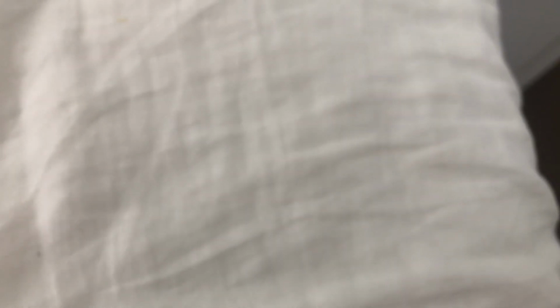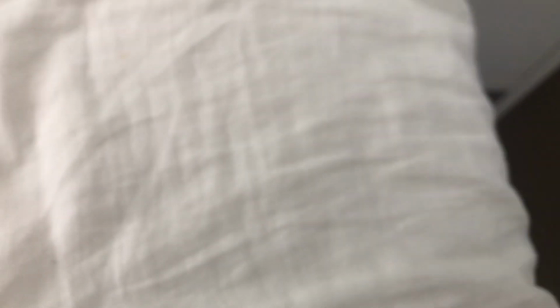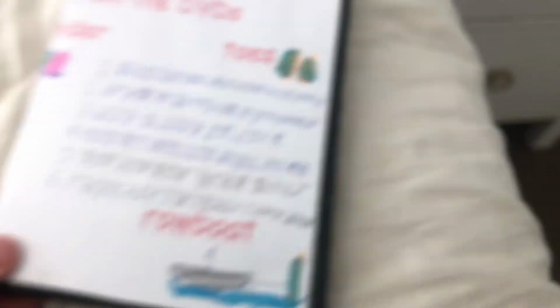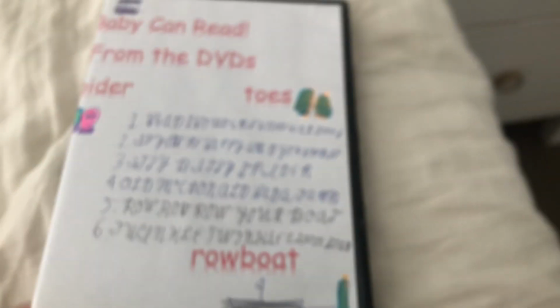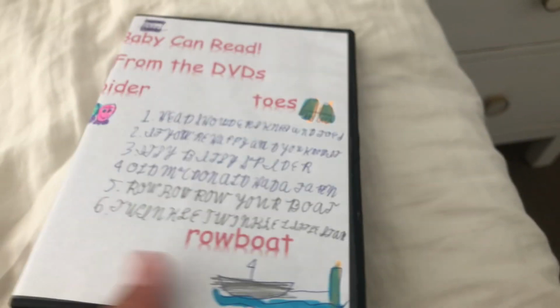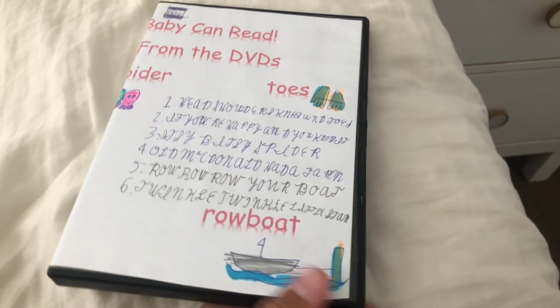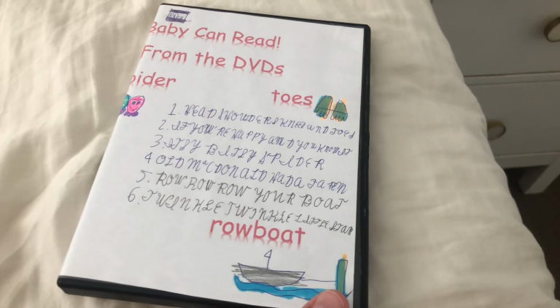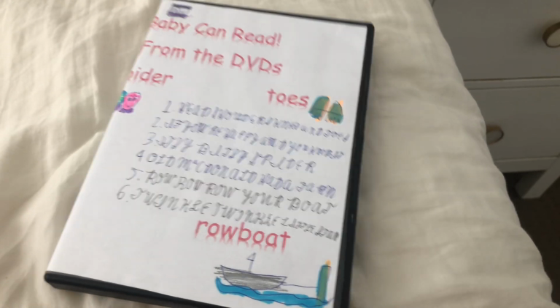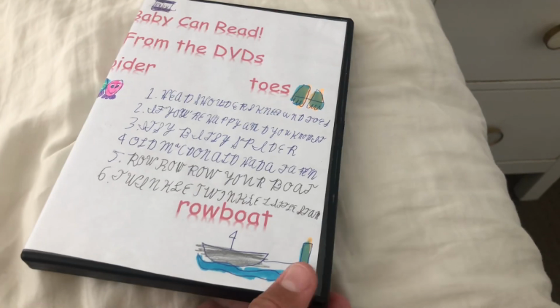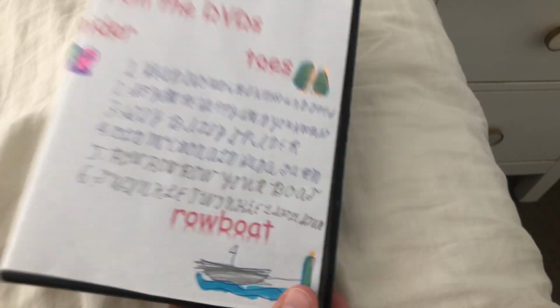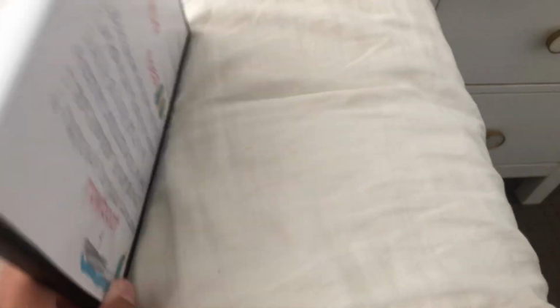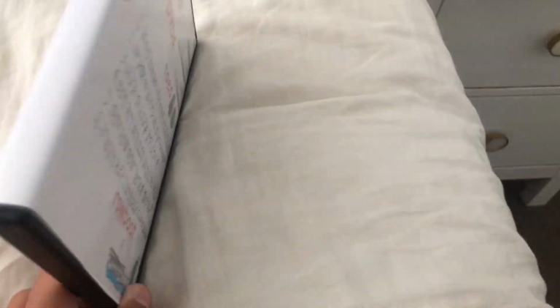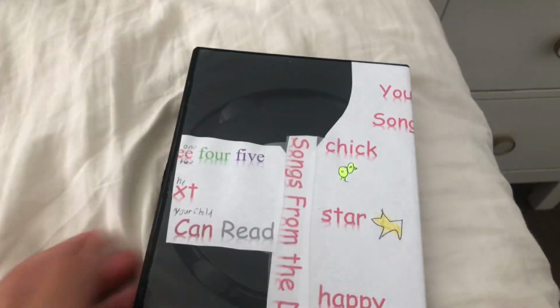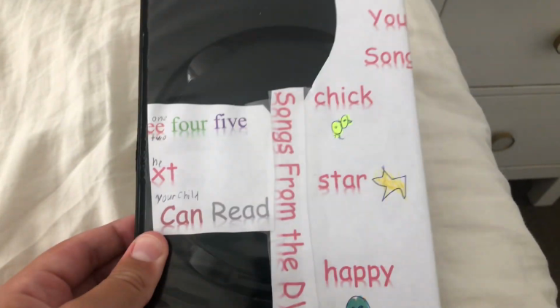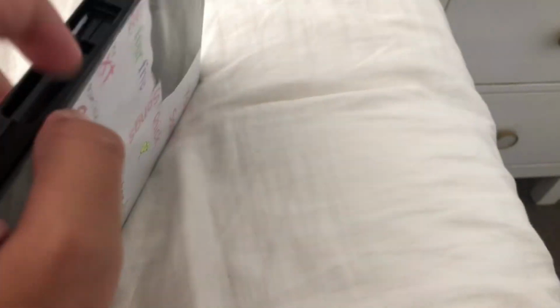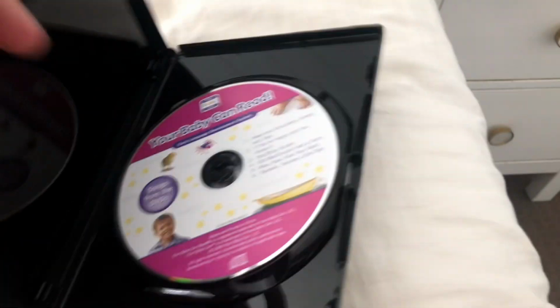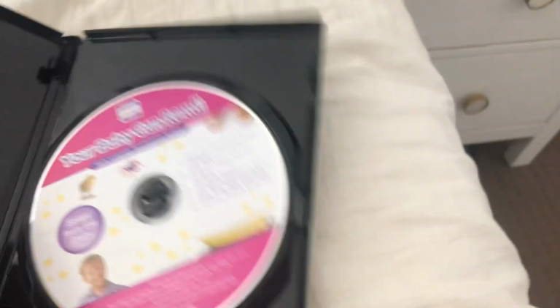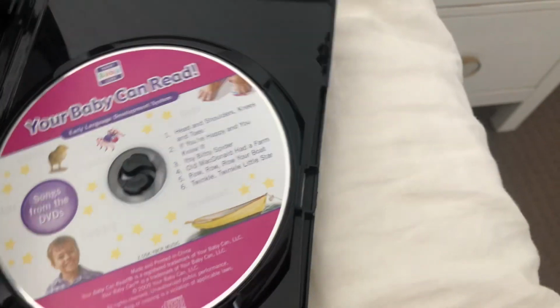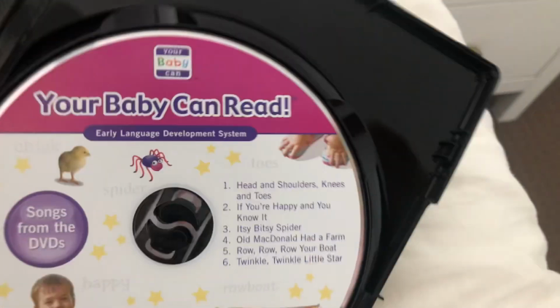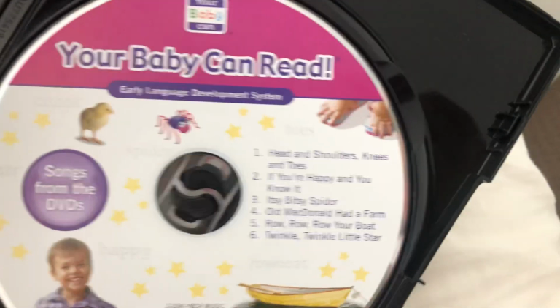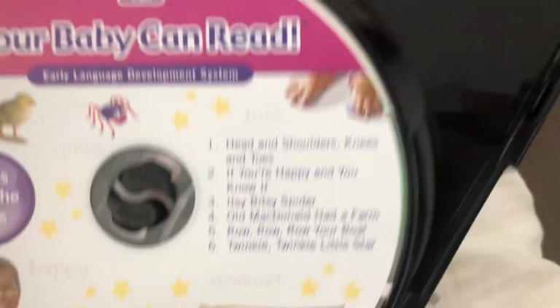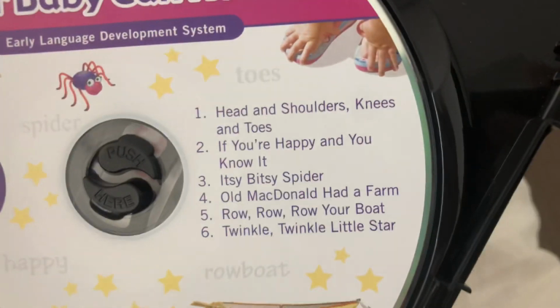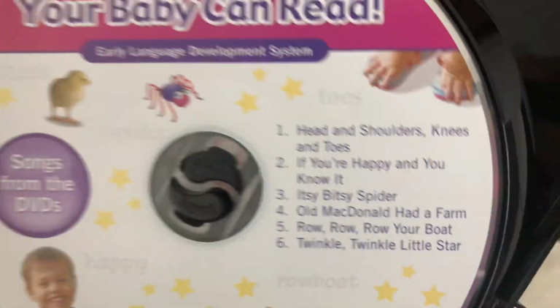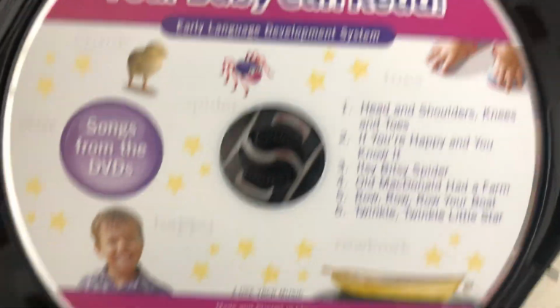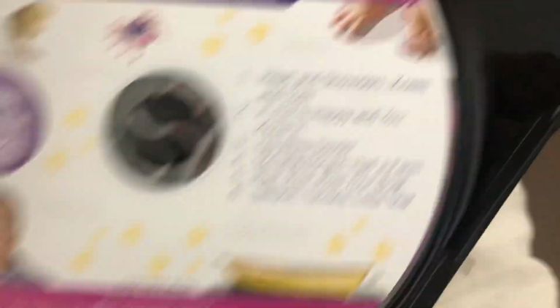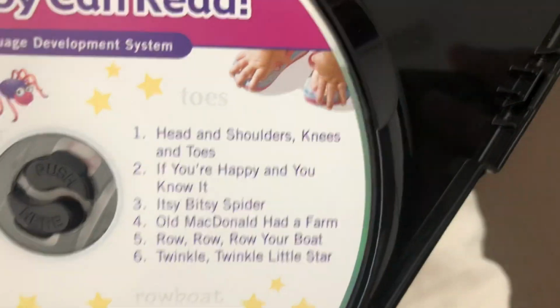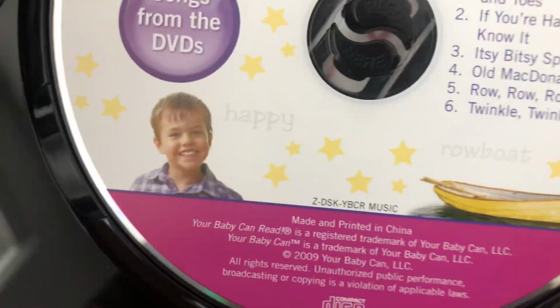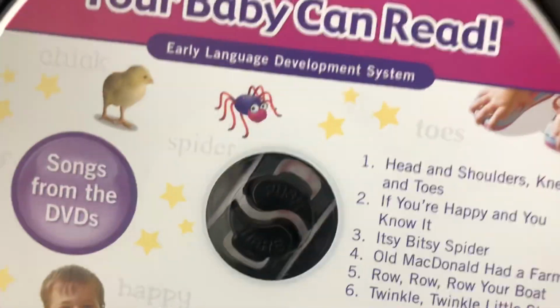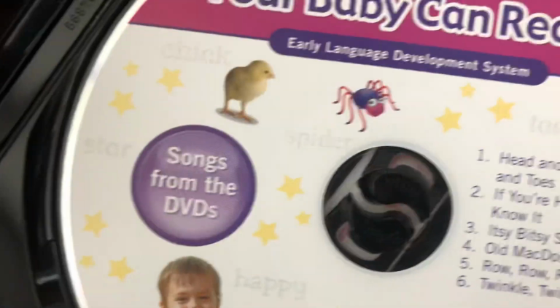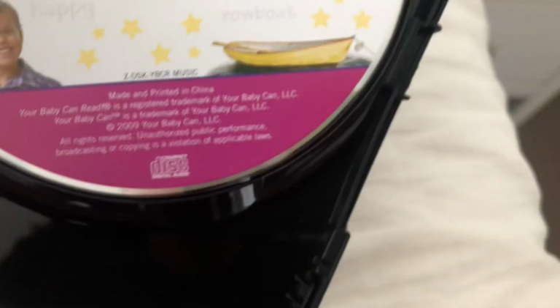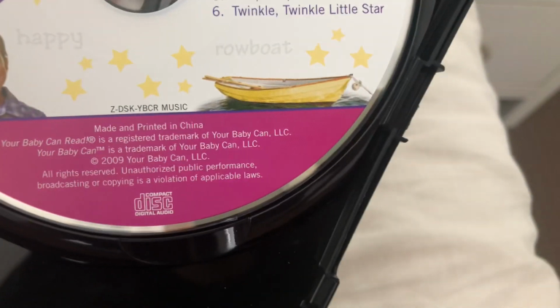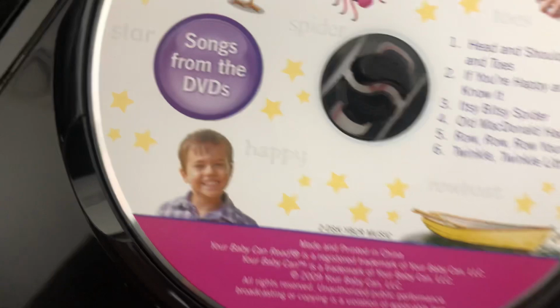Next up is Songs from the DVD's, 2009 CD. Here's a front, spine, and a back. Here's a disc, six songs — toes, happy, spider, chick, rowboat, and star.